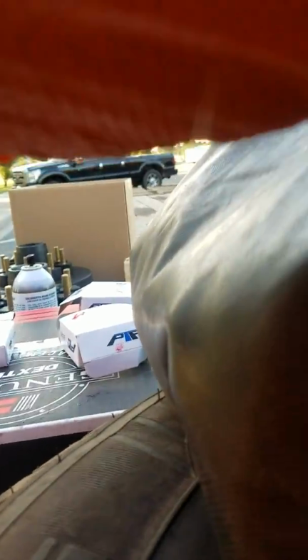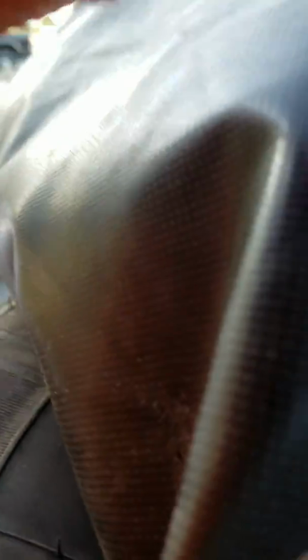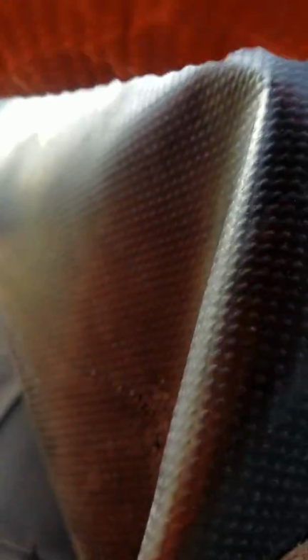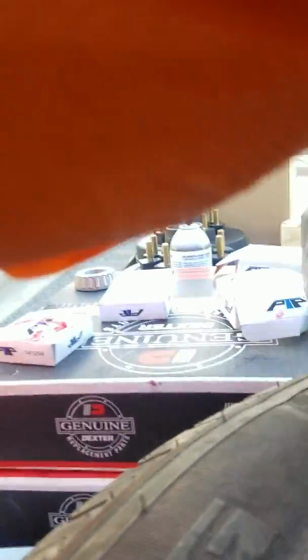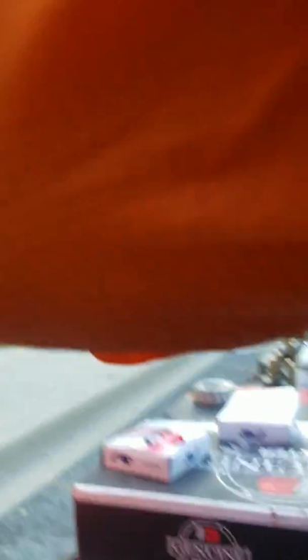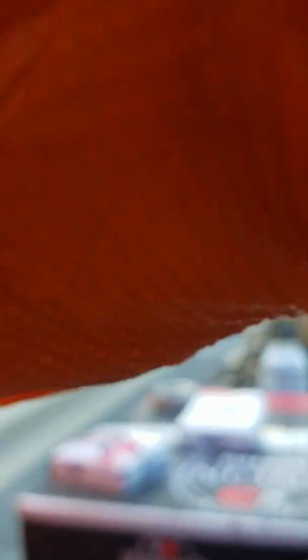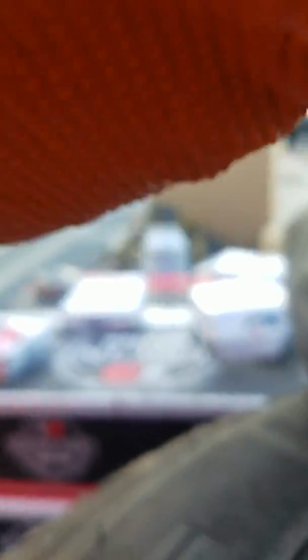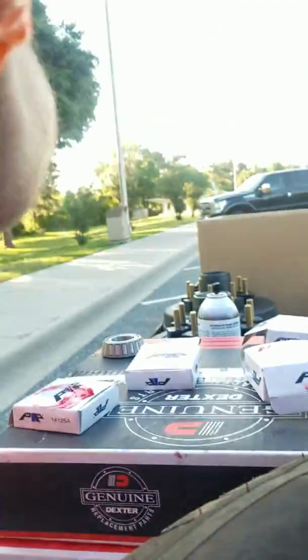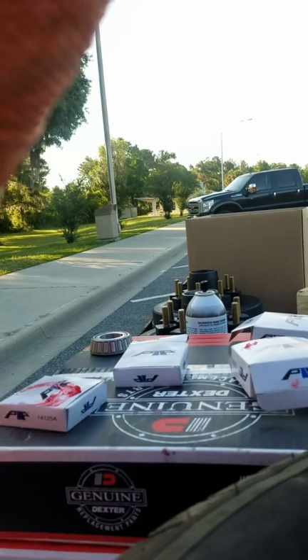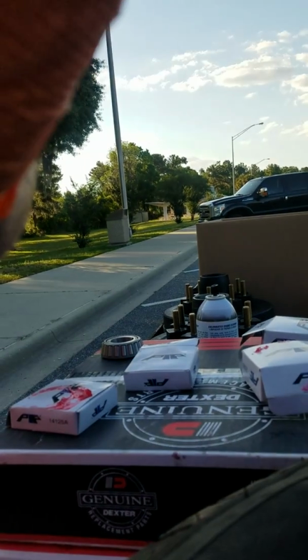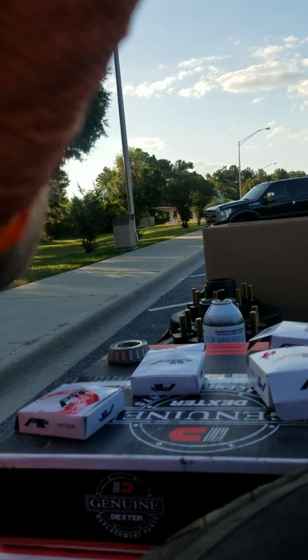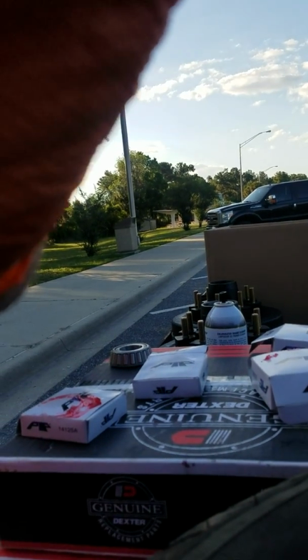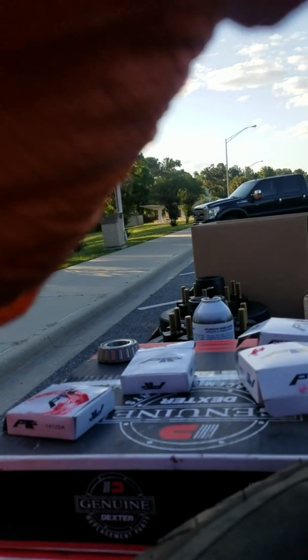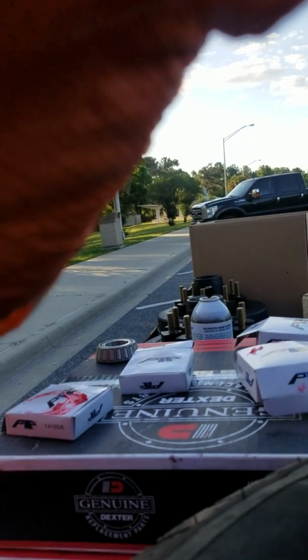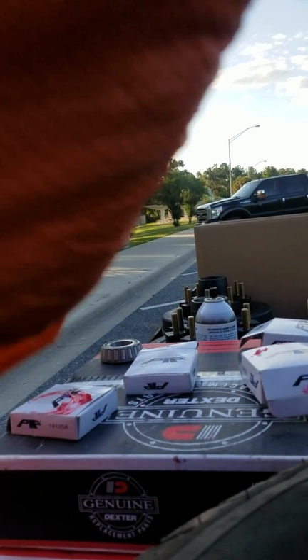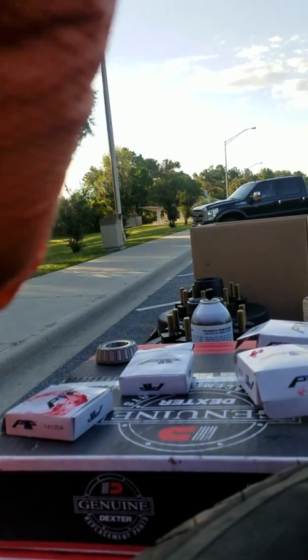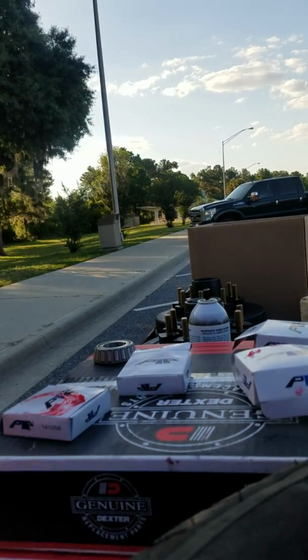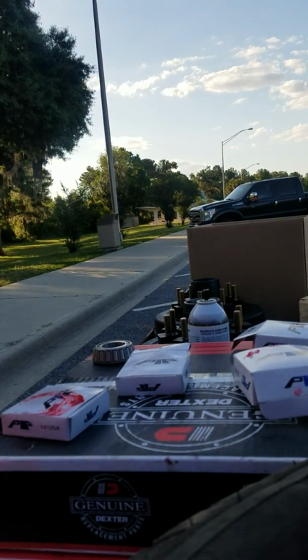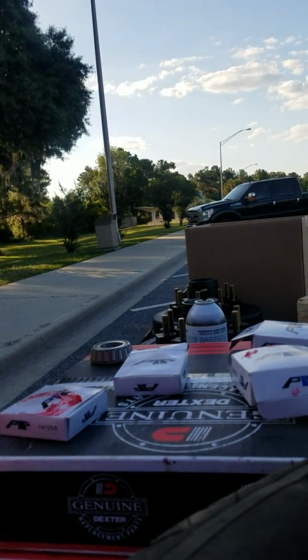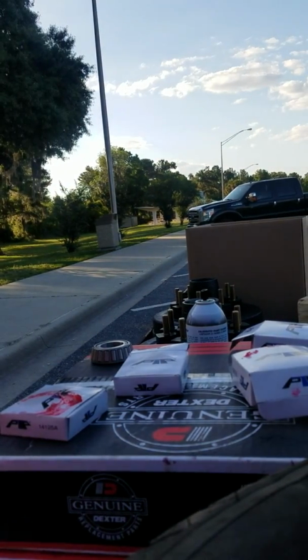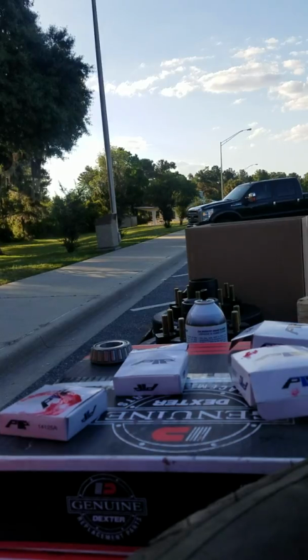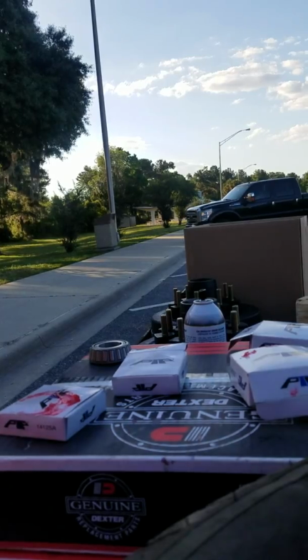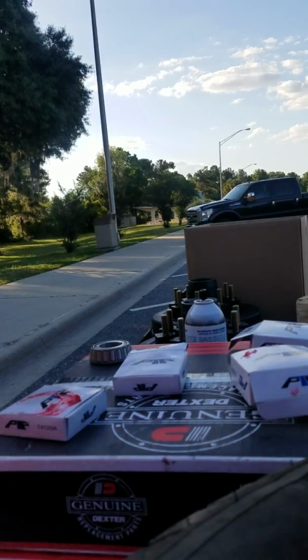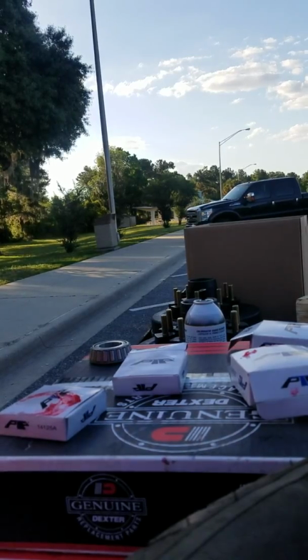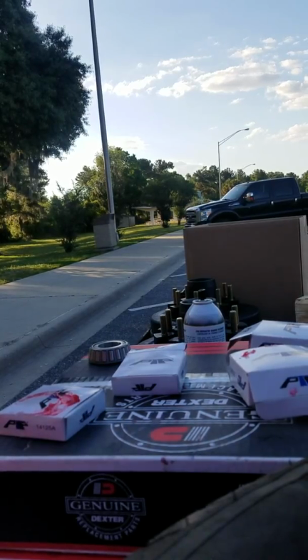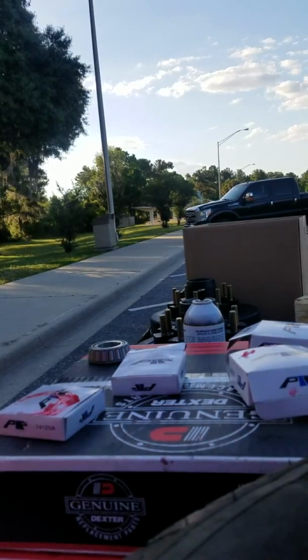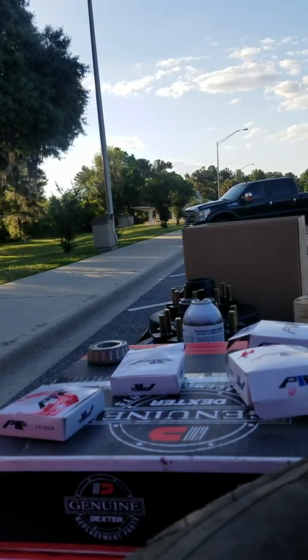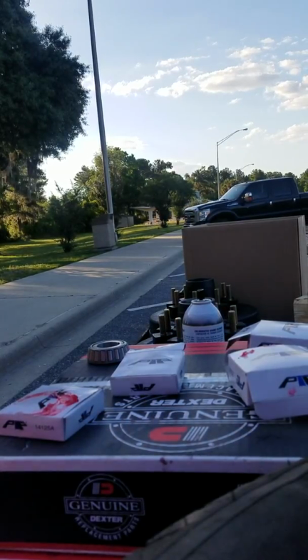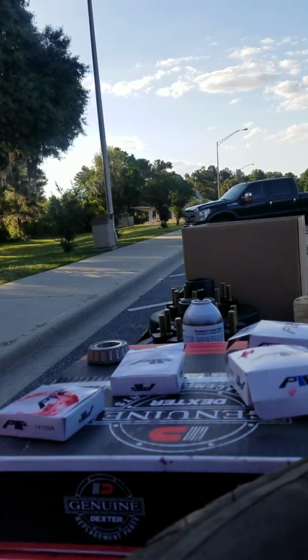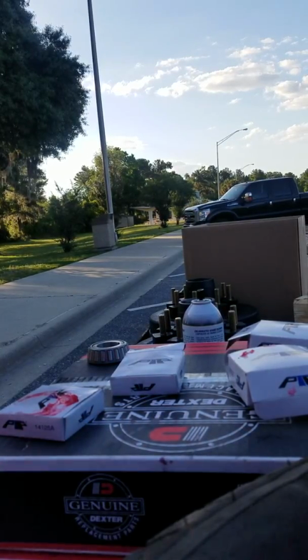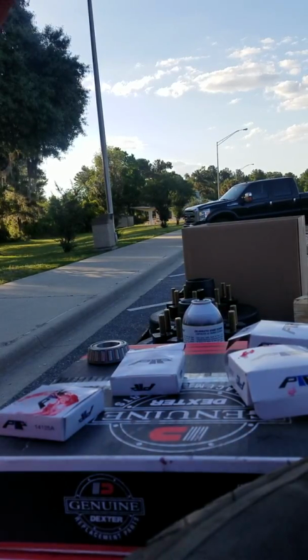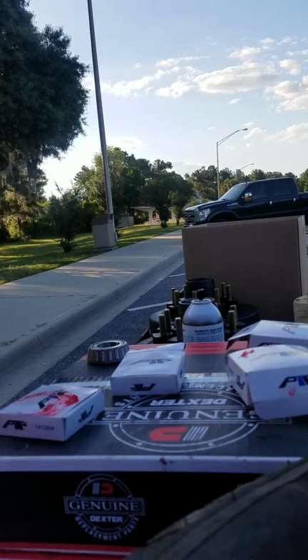I'm going to try and do this quick before my phone dies so you guys can see what I'm talking about. This is how I pack a bearing. I'm getting my gloves back on and I'm gonna squeeze some grease into my hands and show you on the little bearing.